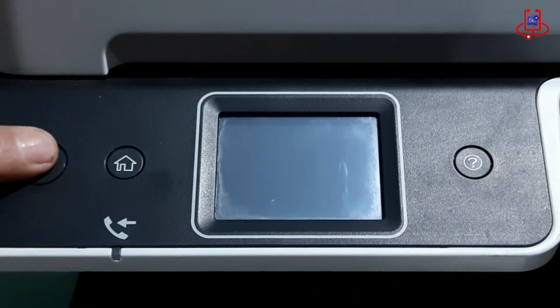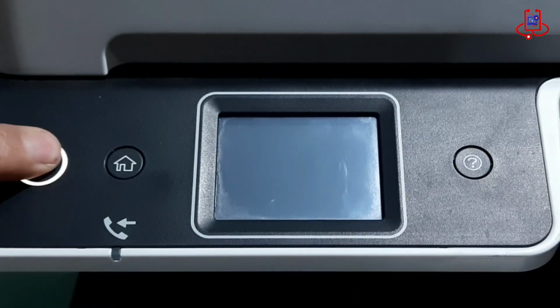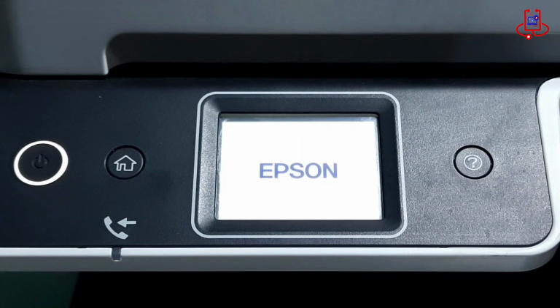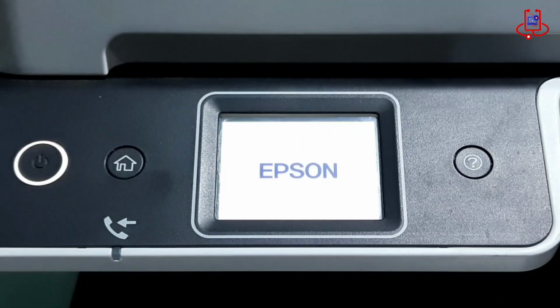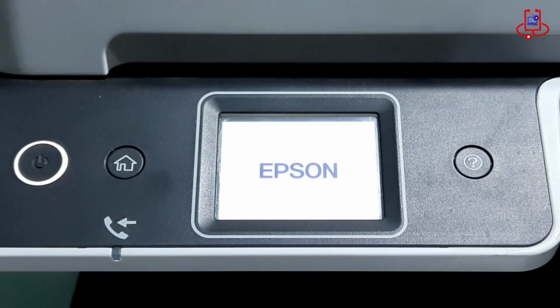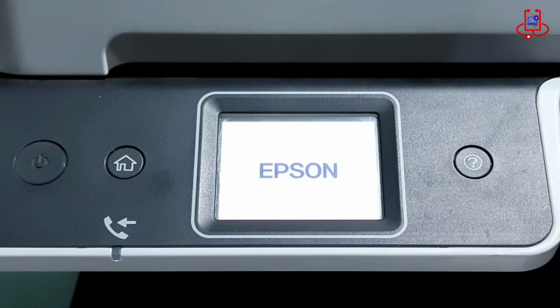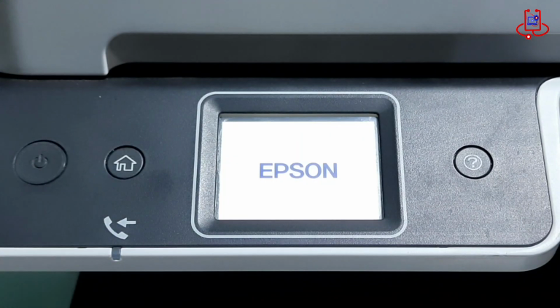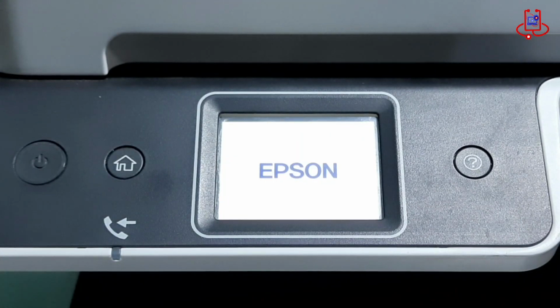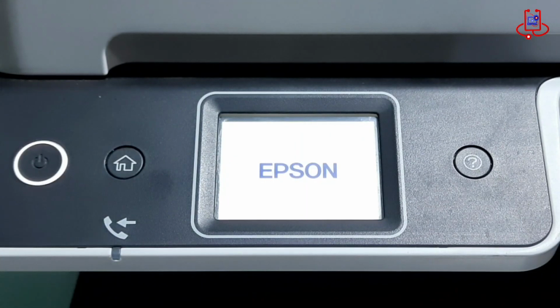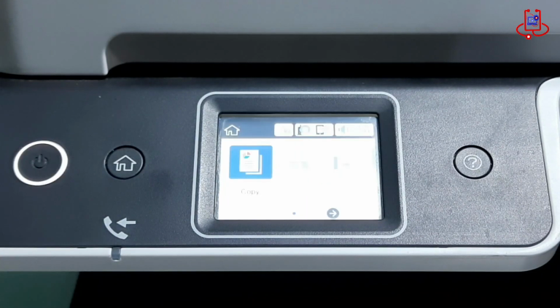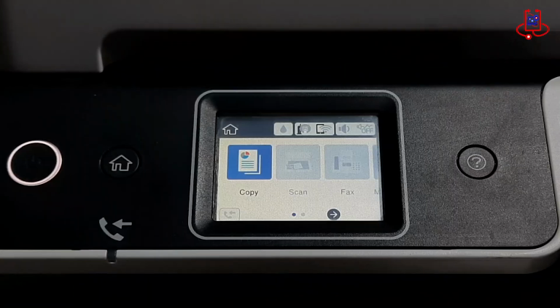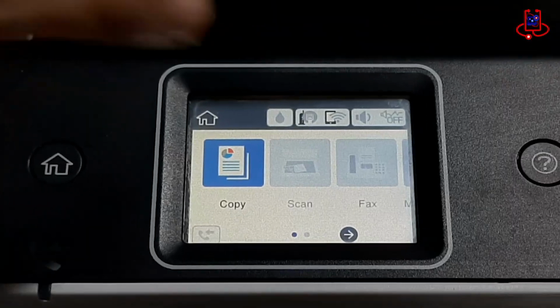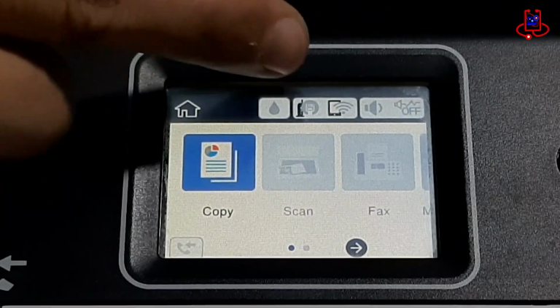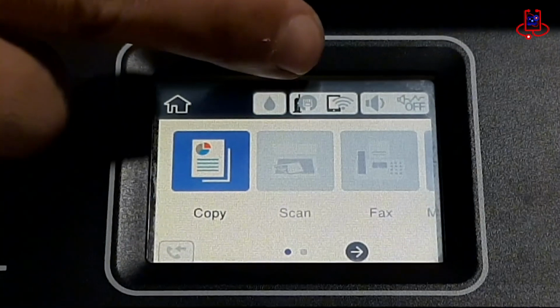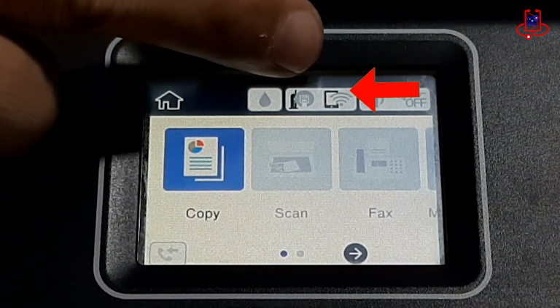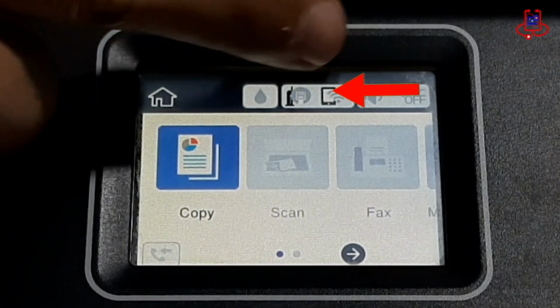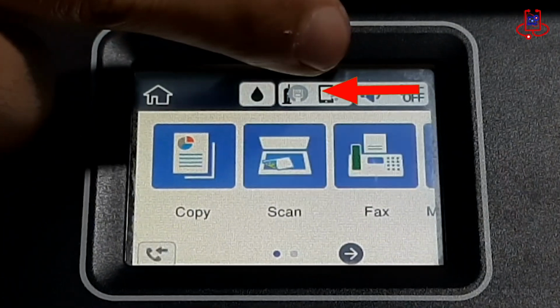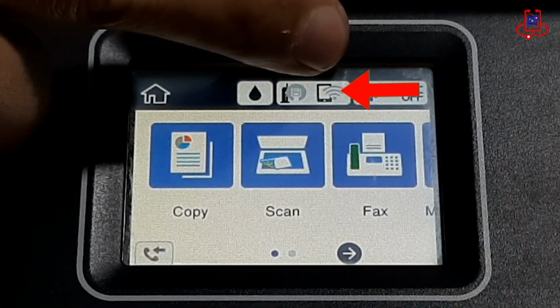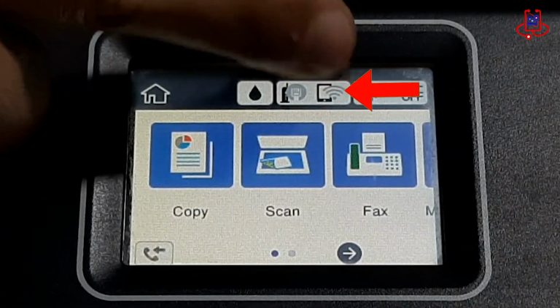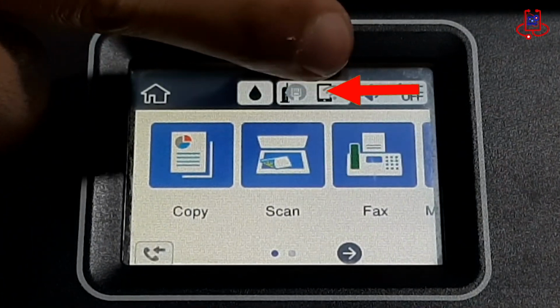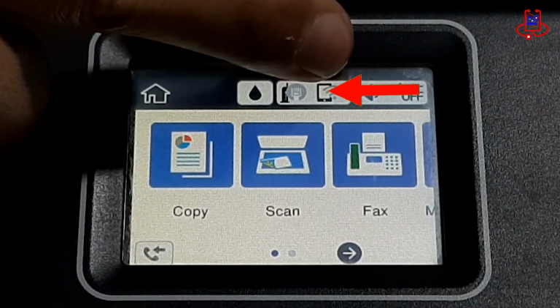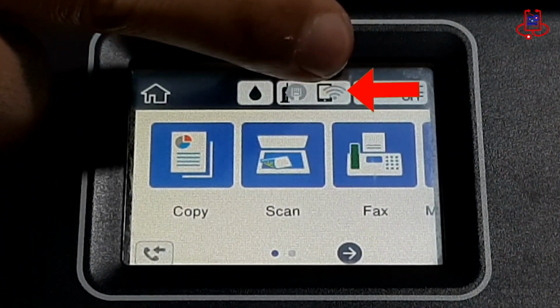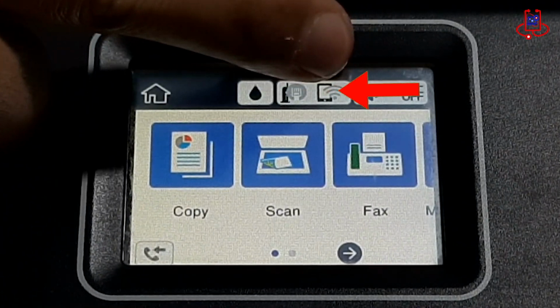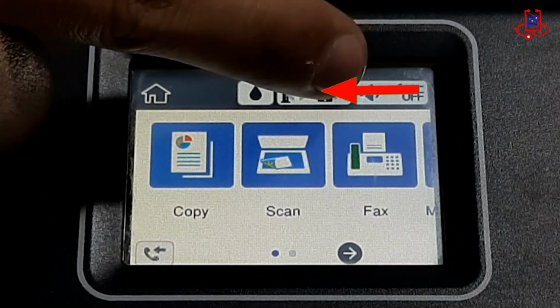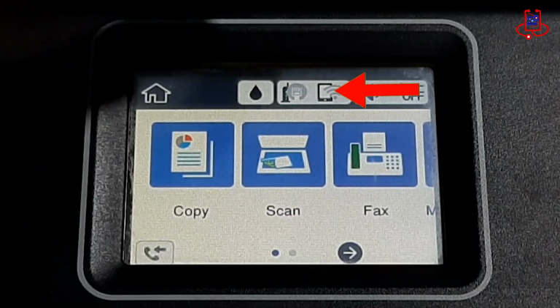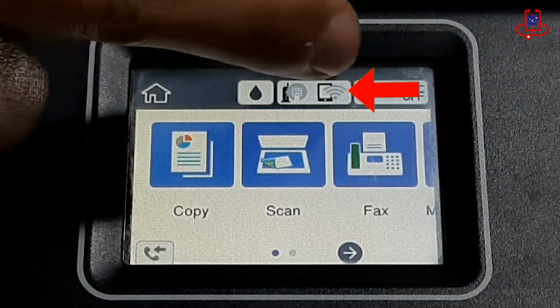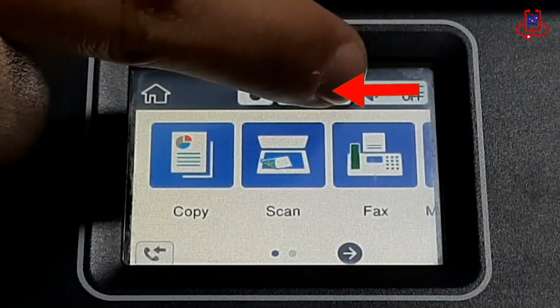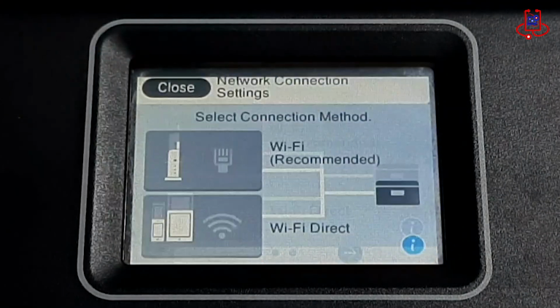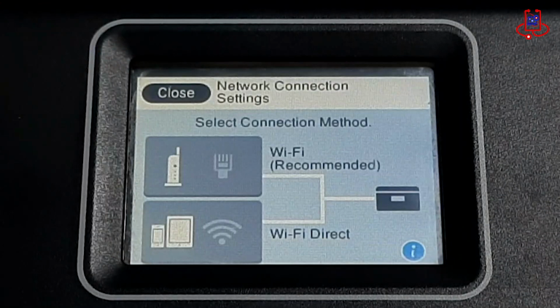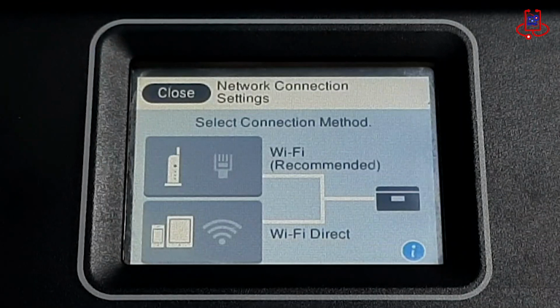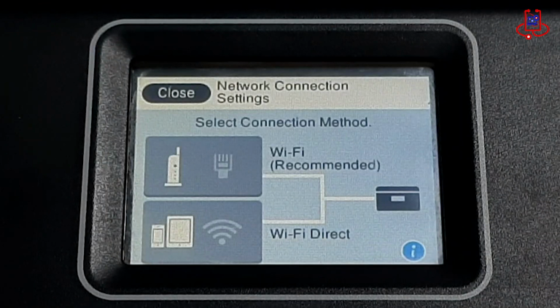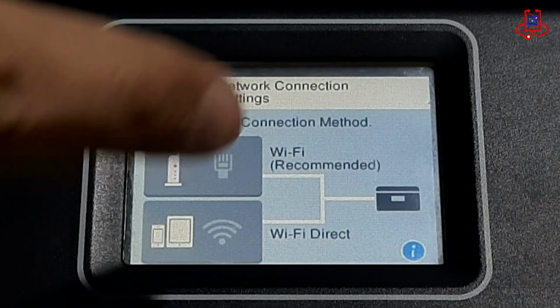Turn on the printer and wait for it to reach ready mode. Now on the printer's touchscreen, tap the Wi-Fi icon for the phone at the top of the screen.